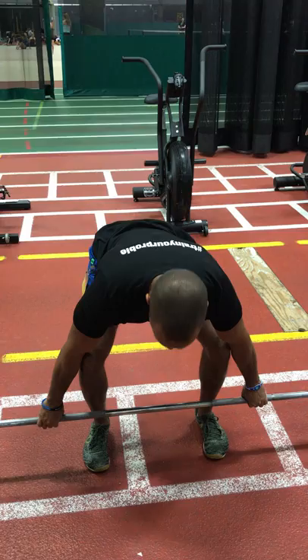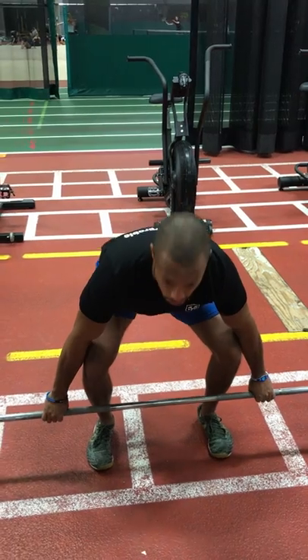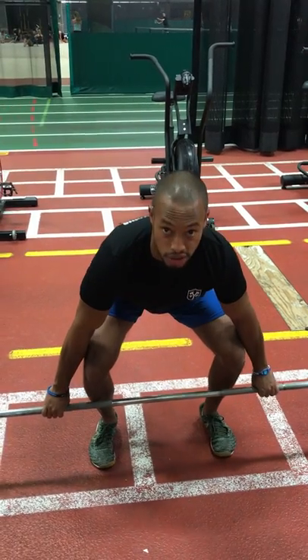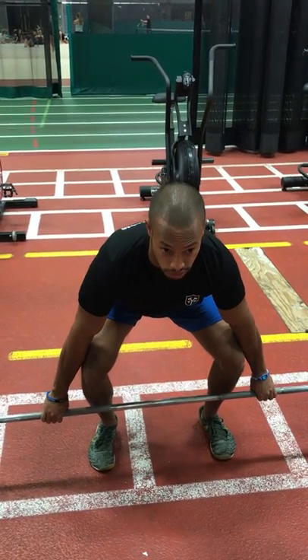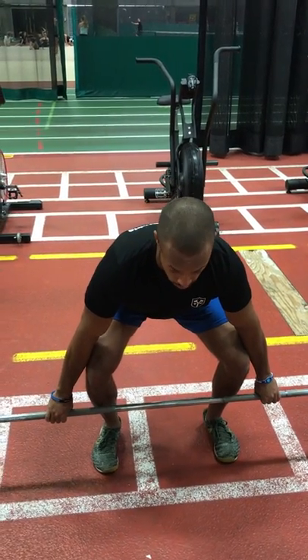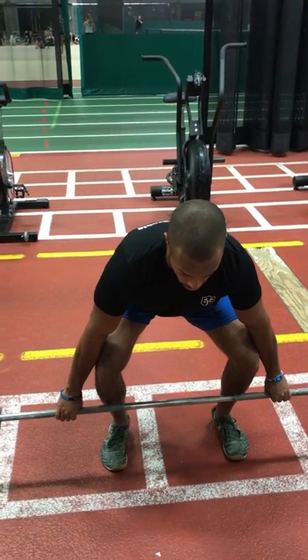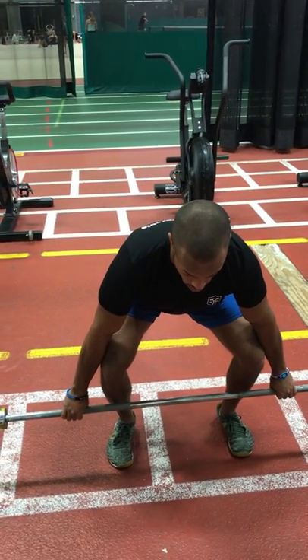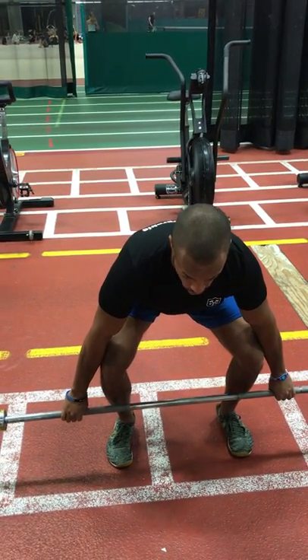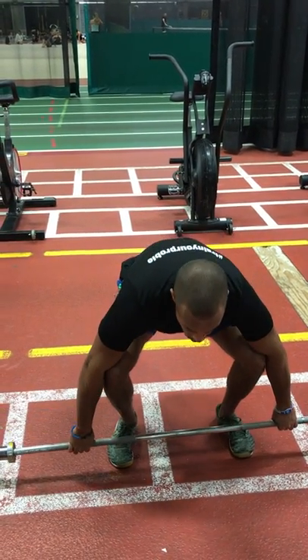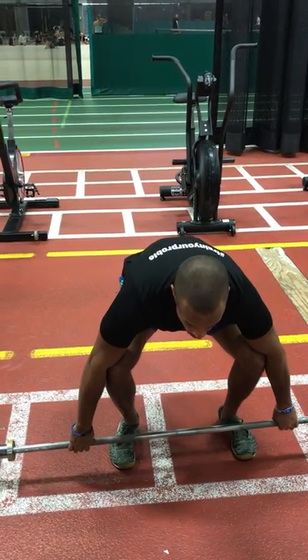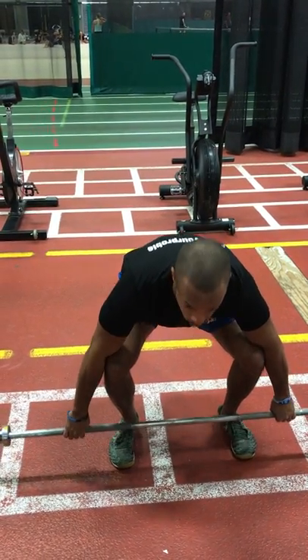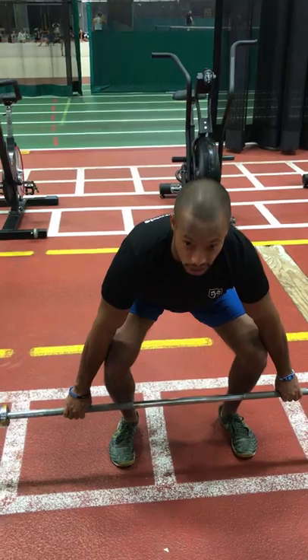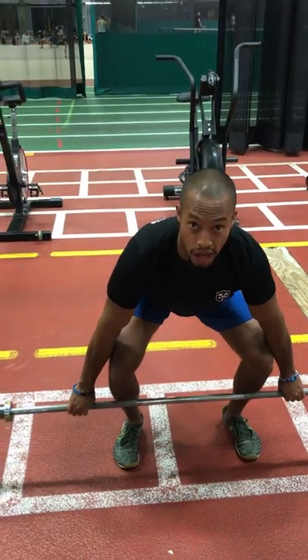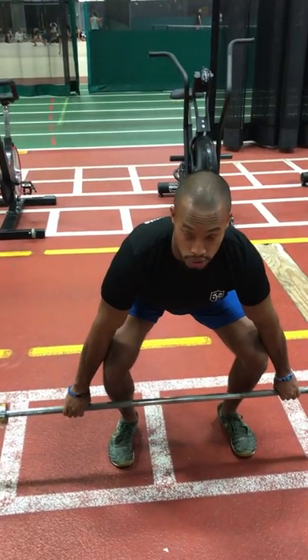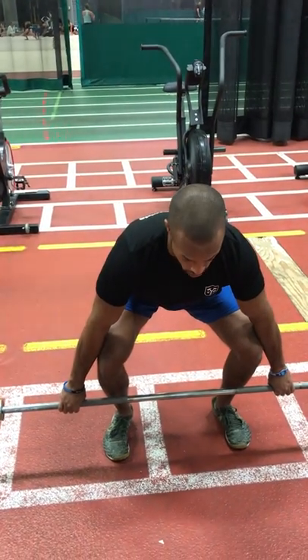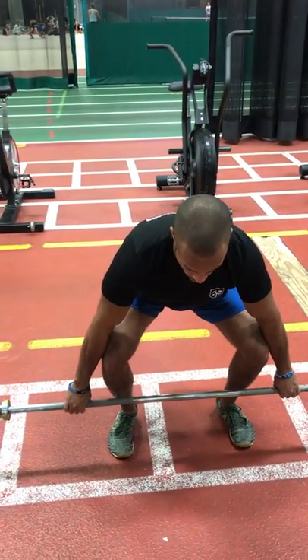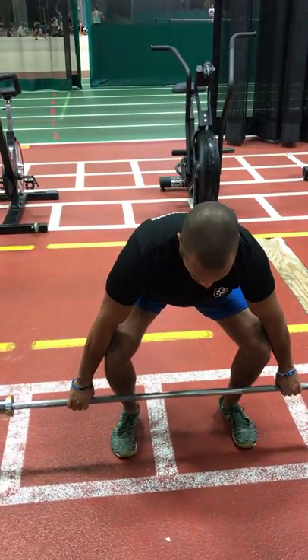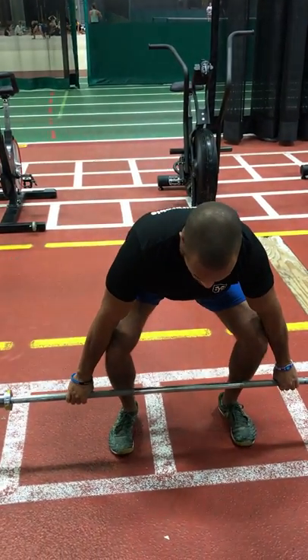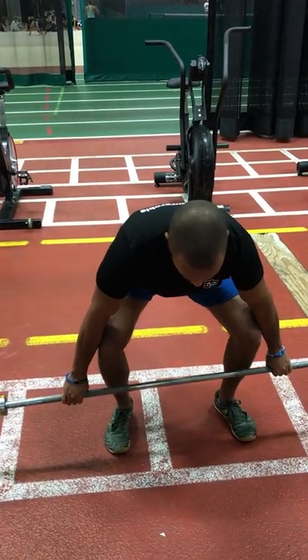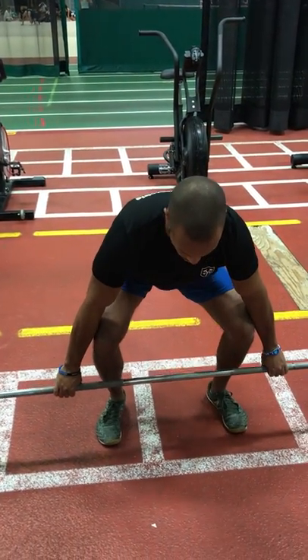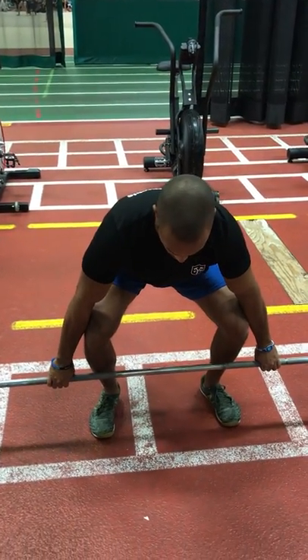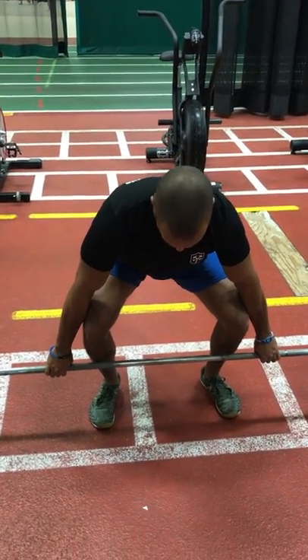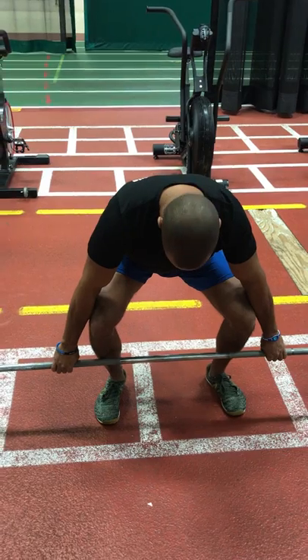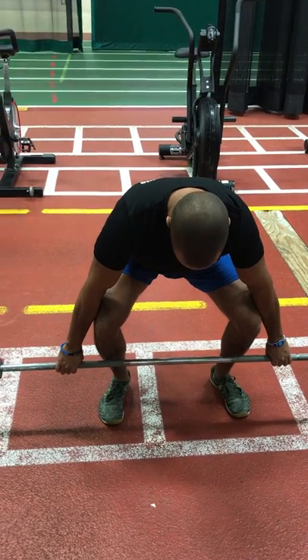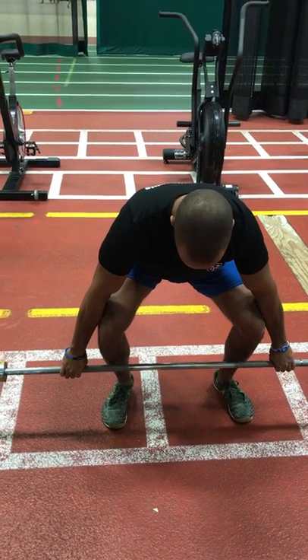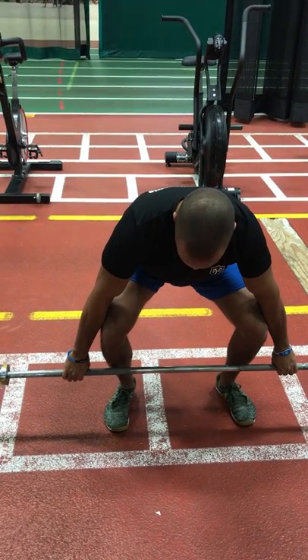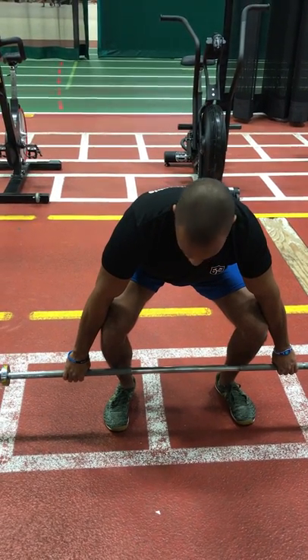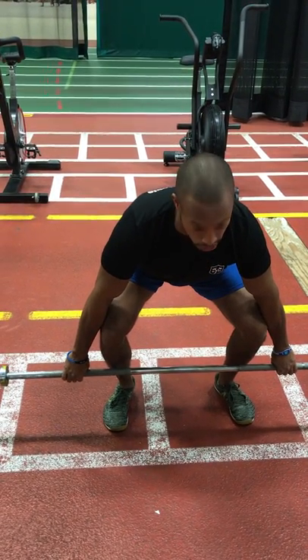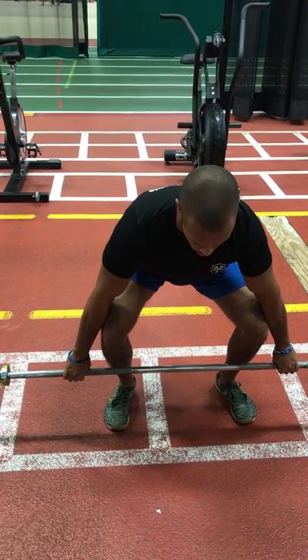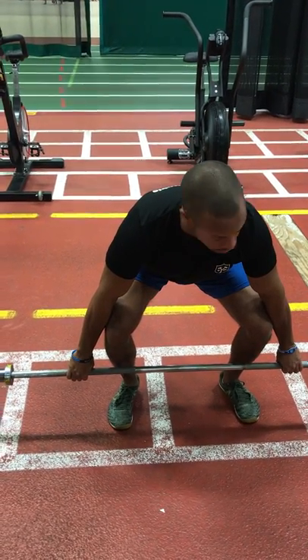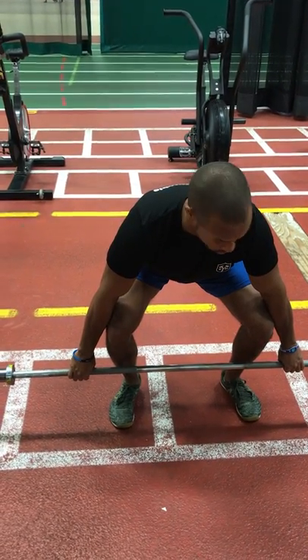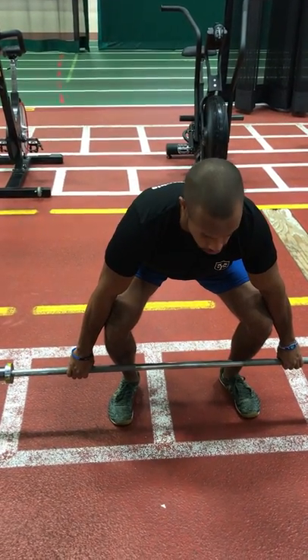You're going to find somewhere in between, because you need to build torque. If you're losing torque, you're not going to be able to create that explosiveness. Find your position — feet are slightly turned out. After I pass my knees, I'm really going to explode through and then squeeze my shoulder blades back.